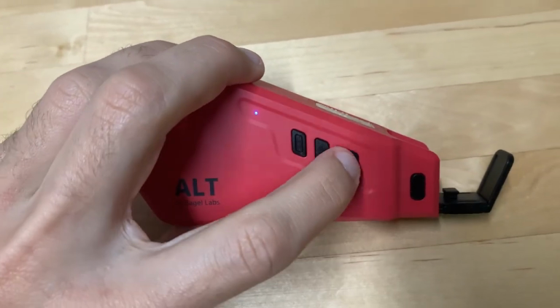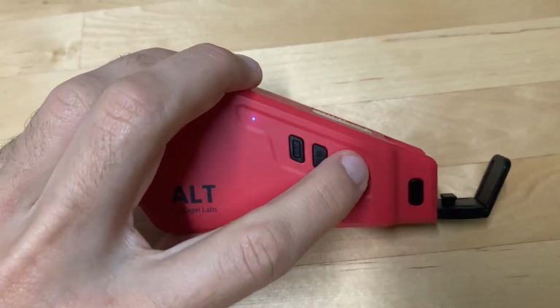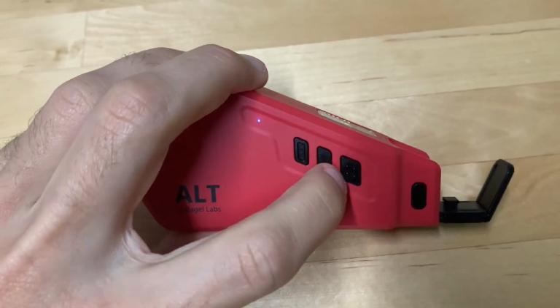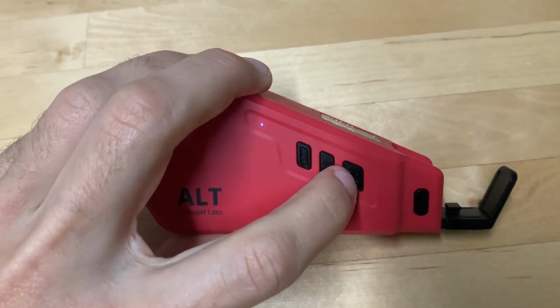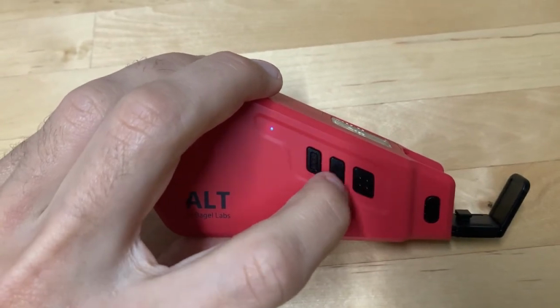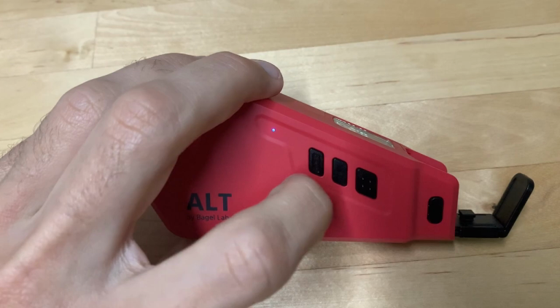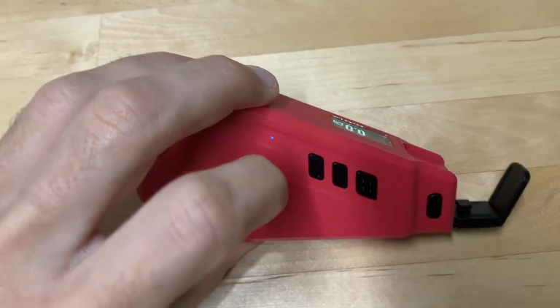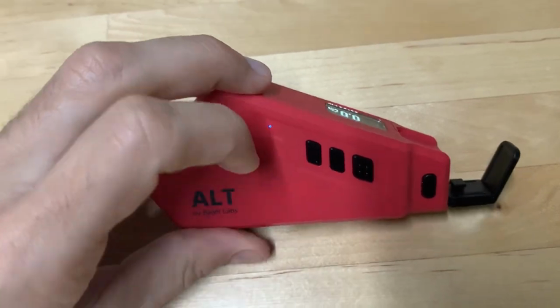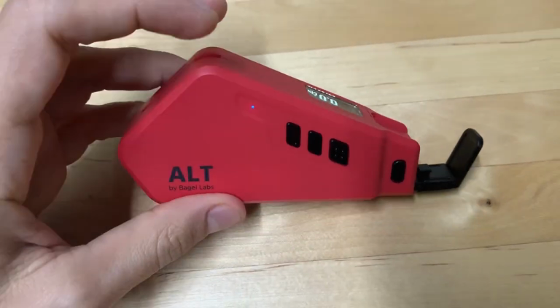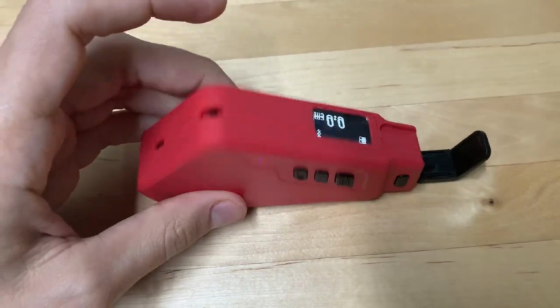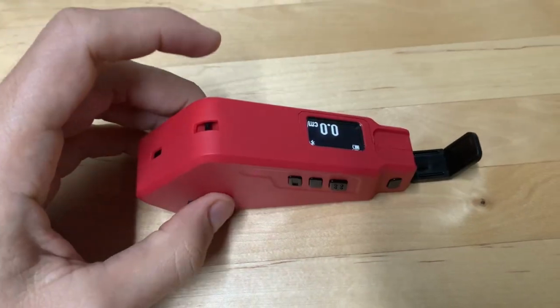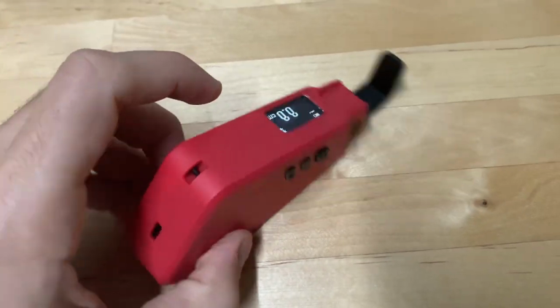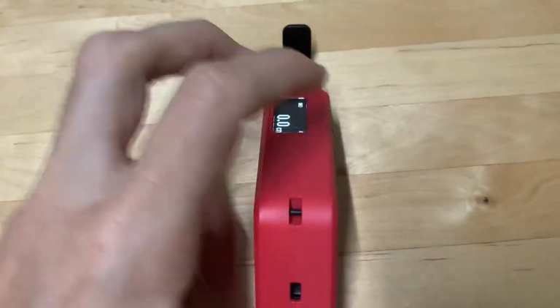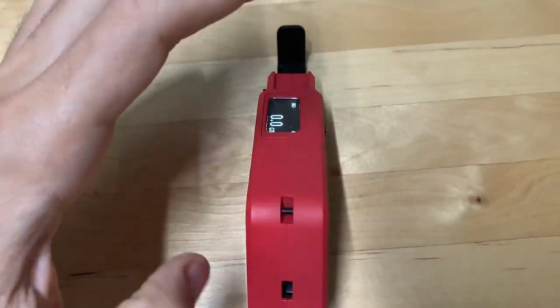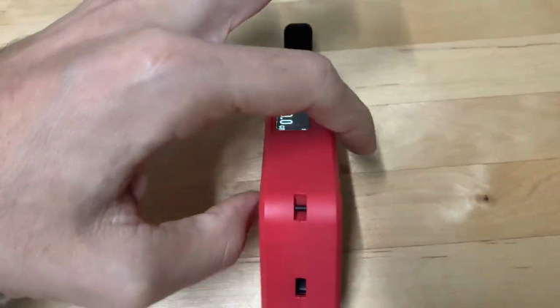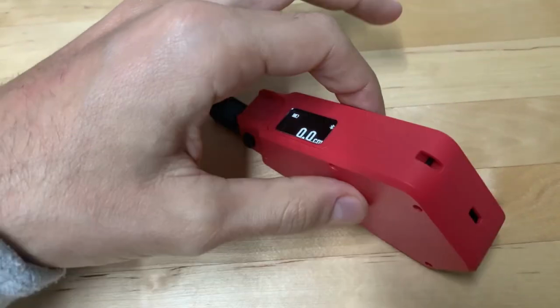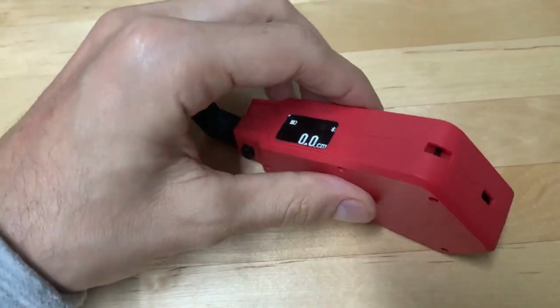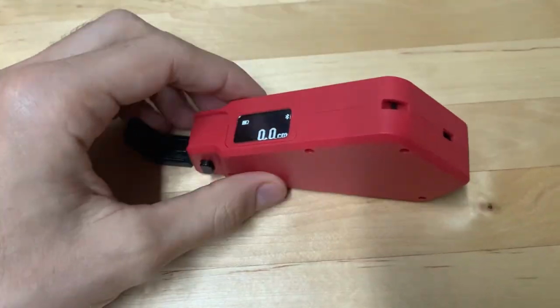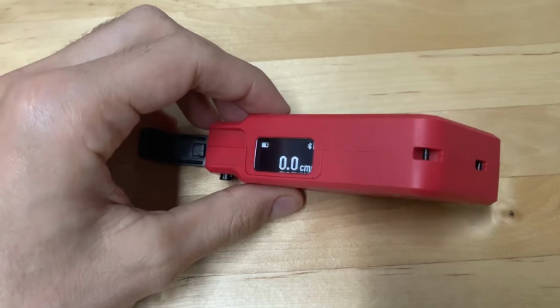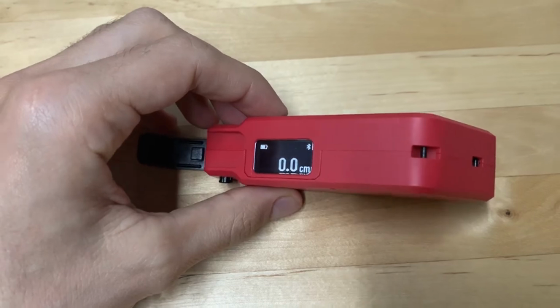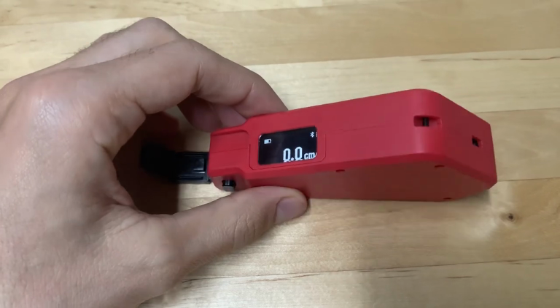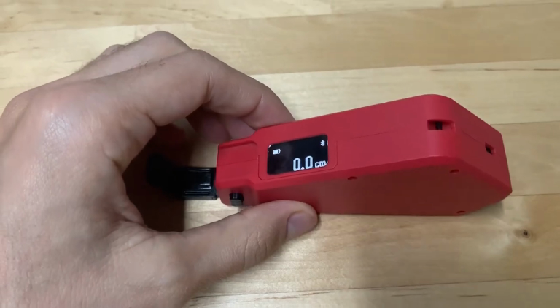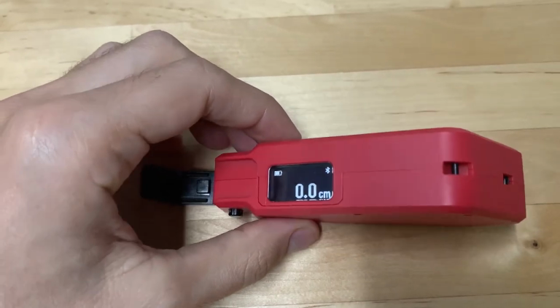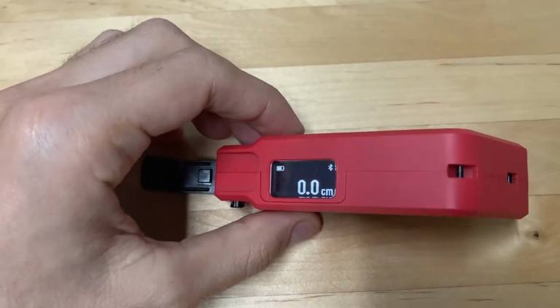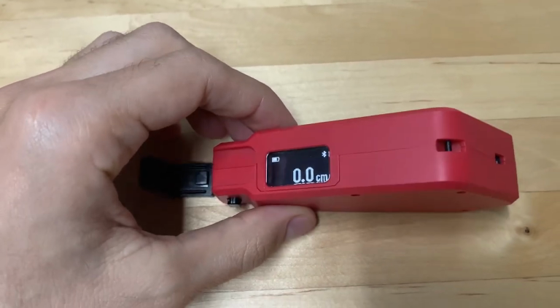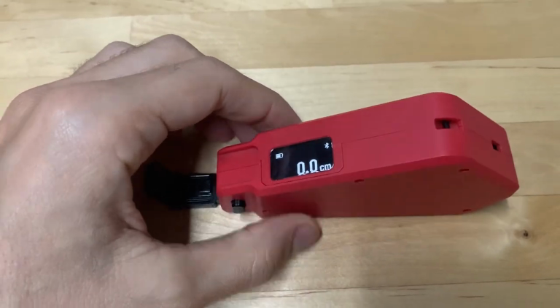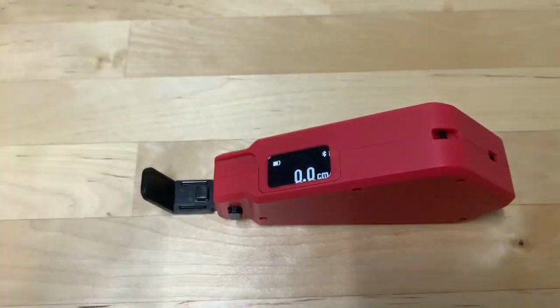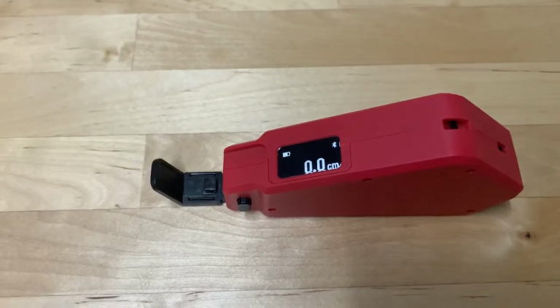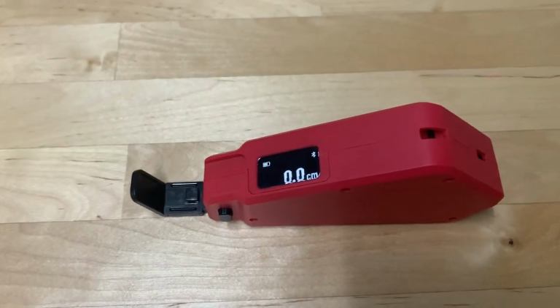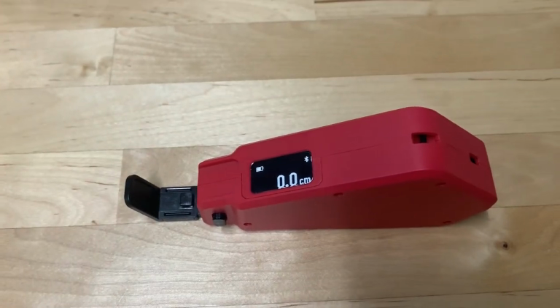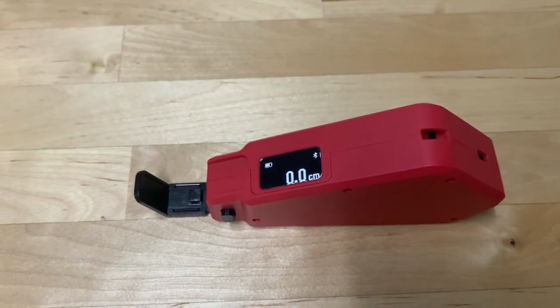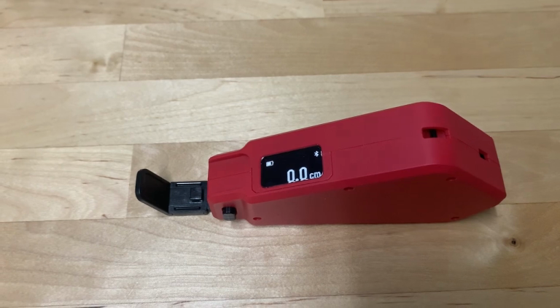This button is to take the measurement and go to the next, and pairing it with the iPad, phone, or any device was very easy.